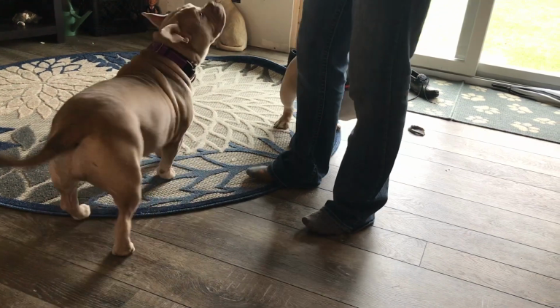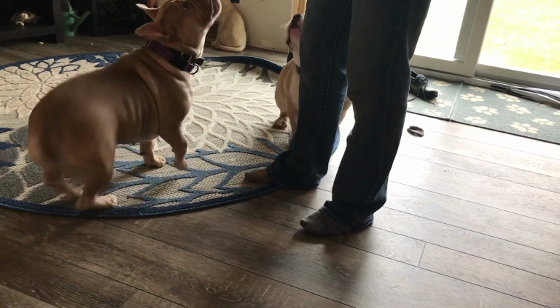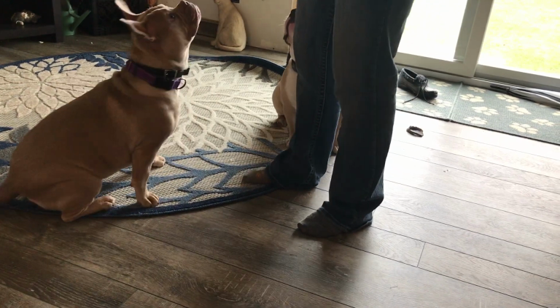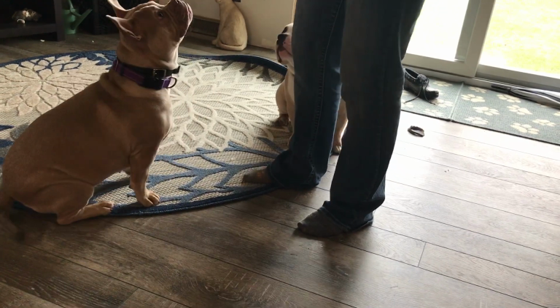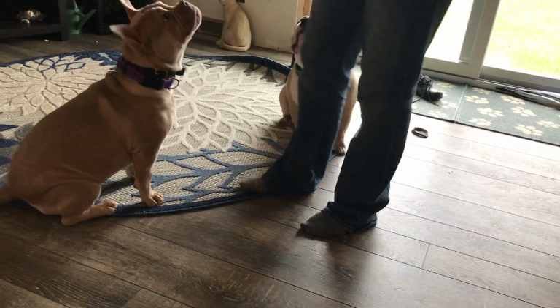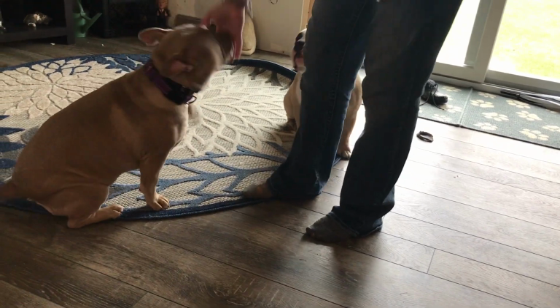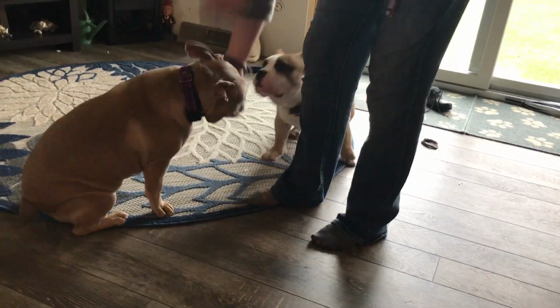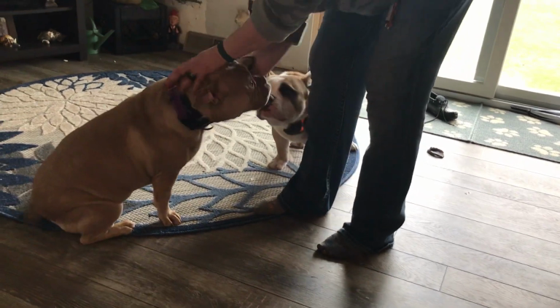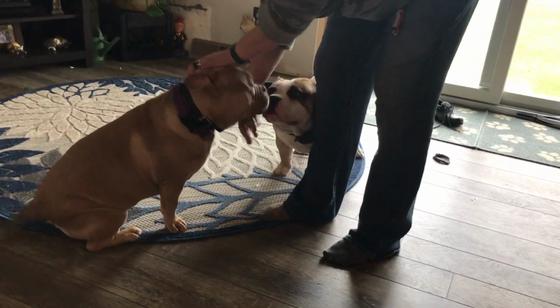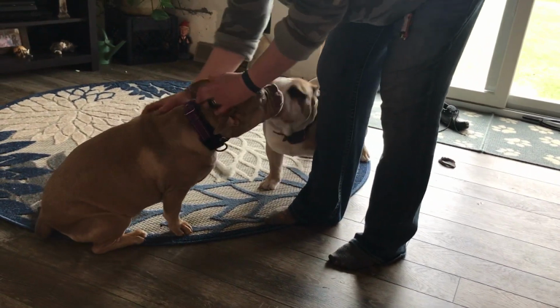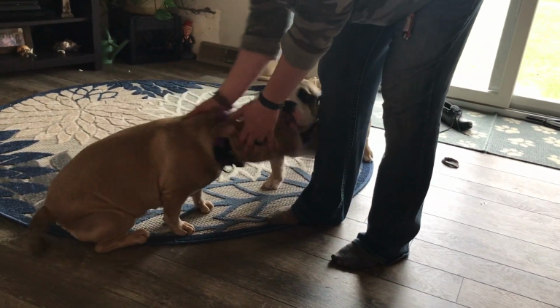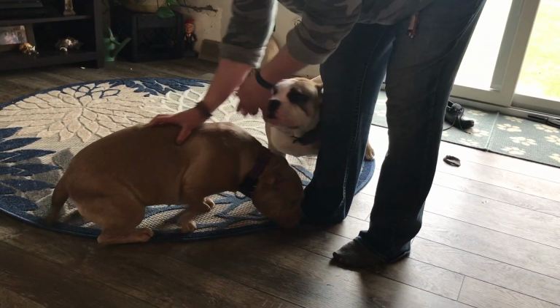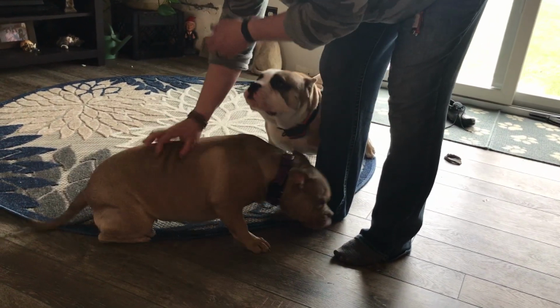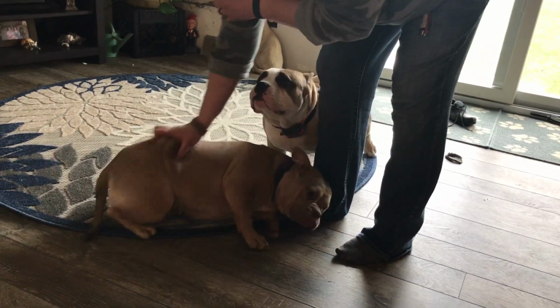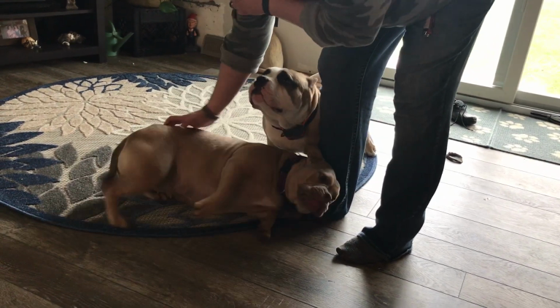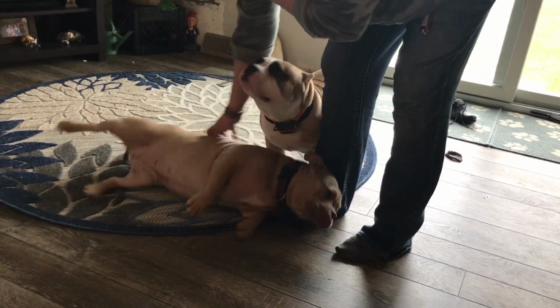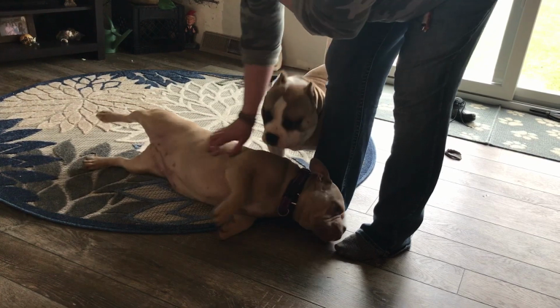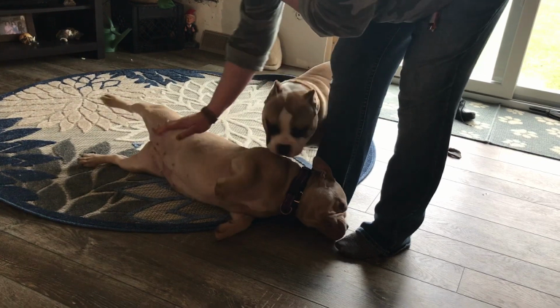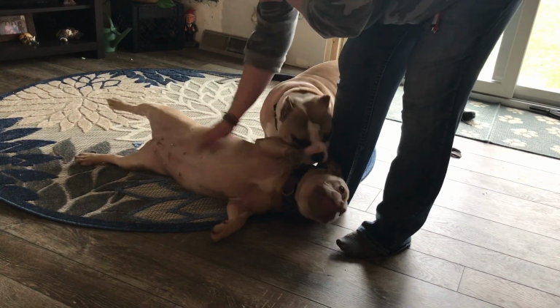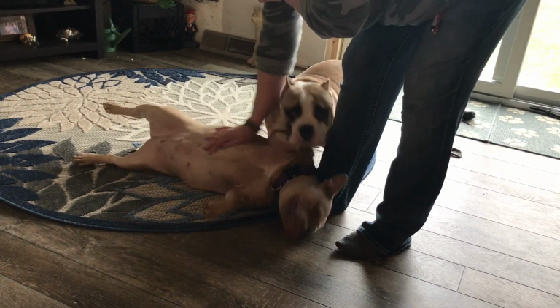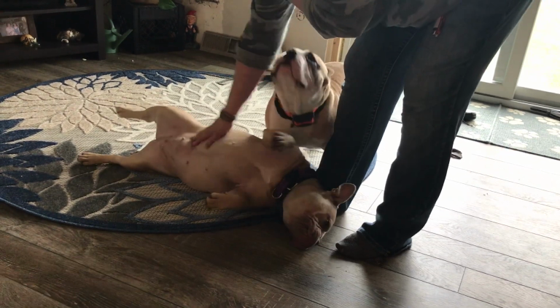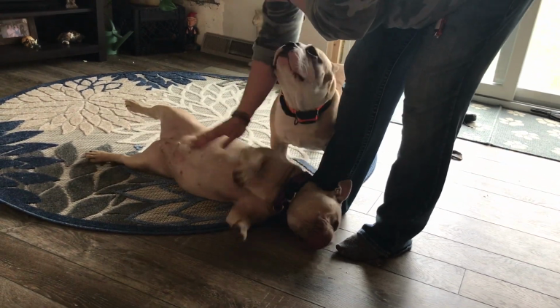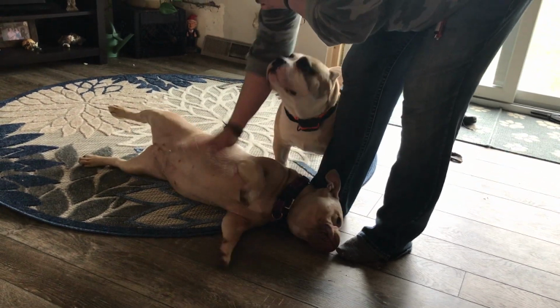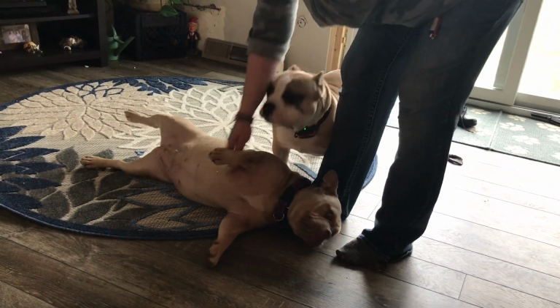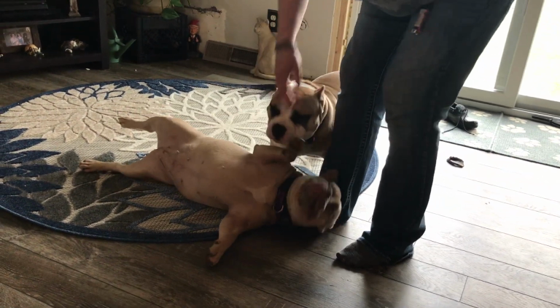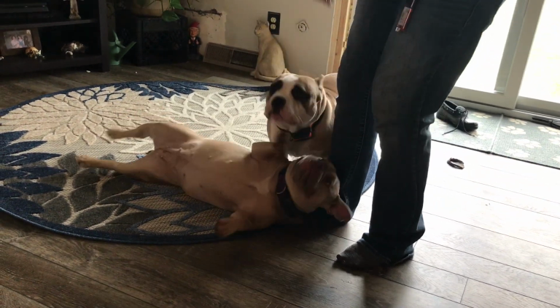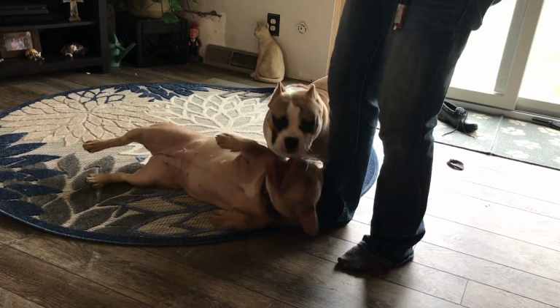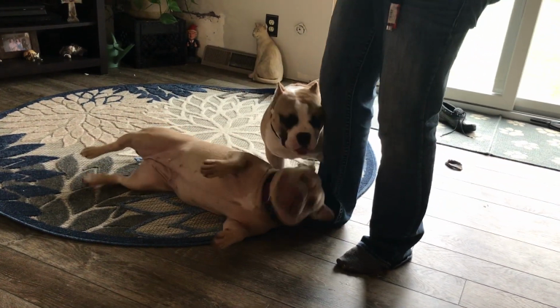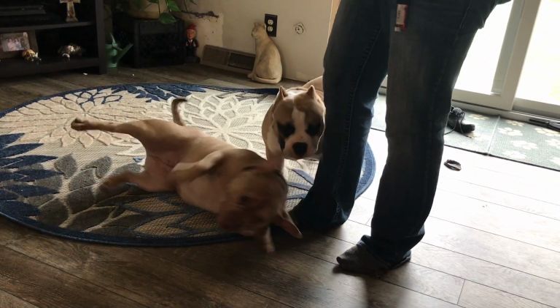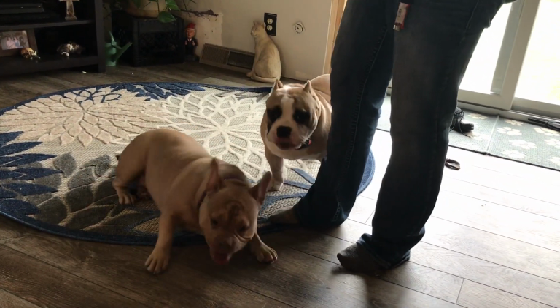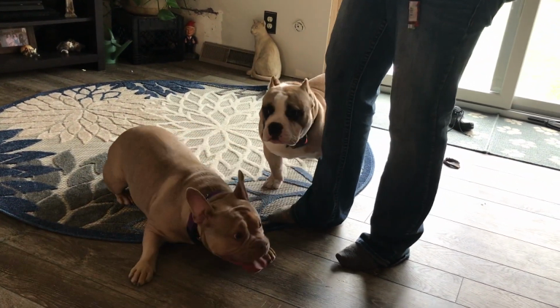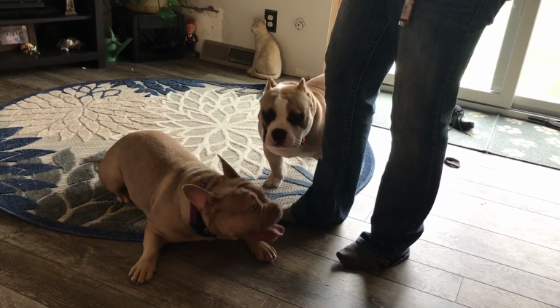I'll give you an example of tactile or touch as a reward. Yes, good girl — I'm just going to pat her, which she likes a lot. Some dogs don't like tactile reinforcement; maybe we're working with a fearful dog and they don't want to be touched.